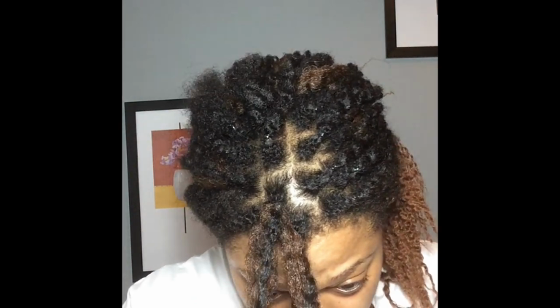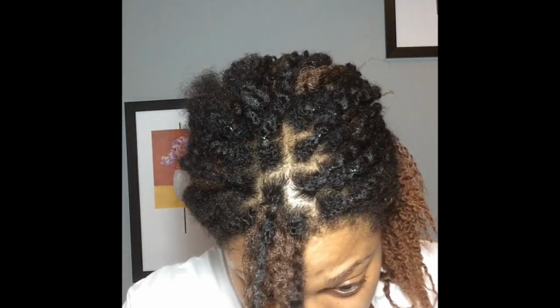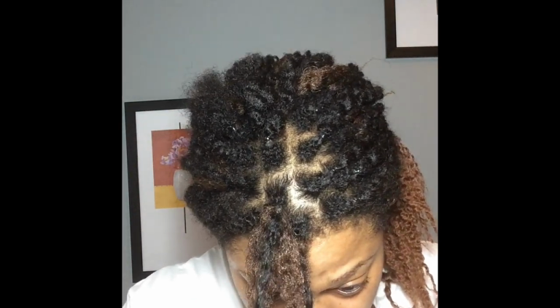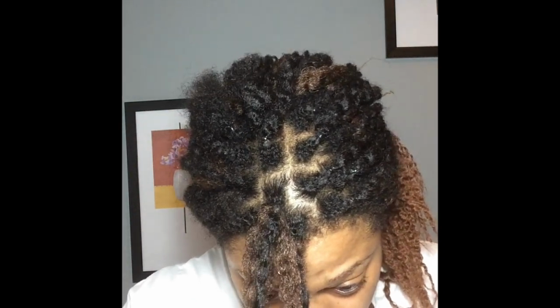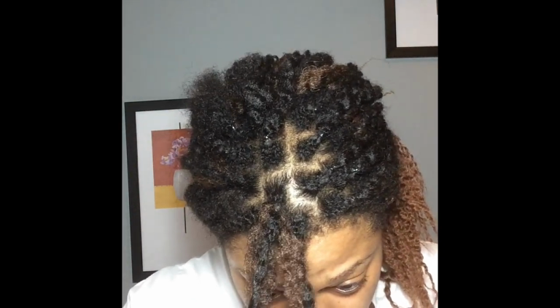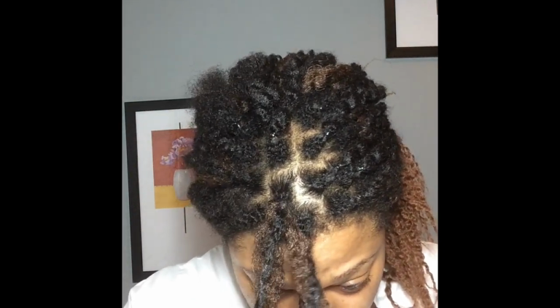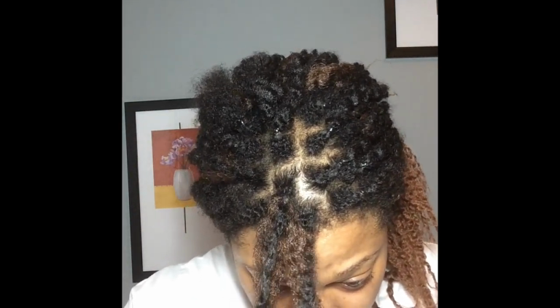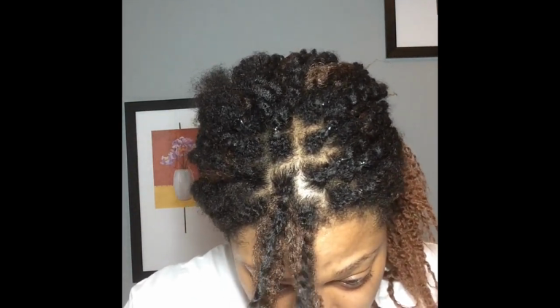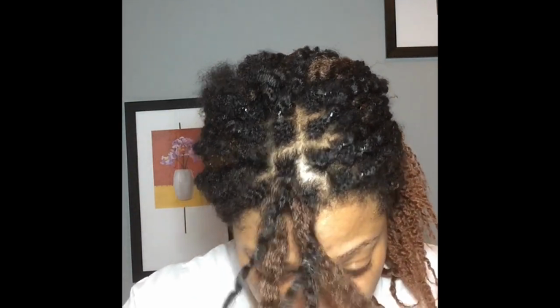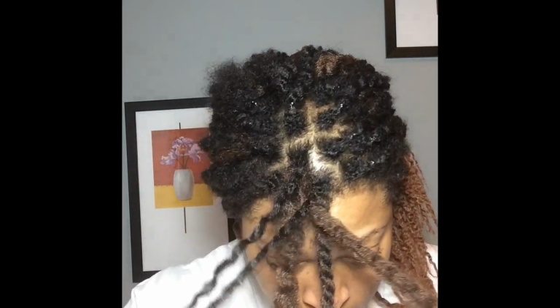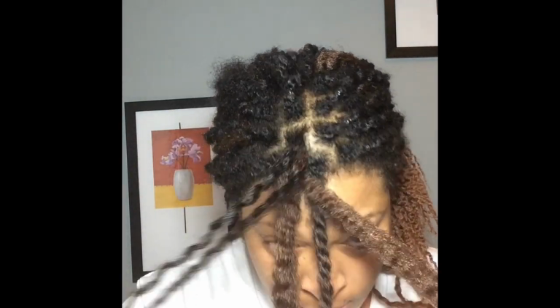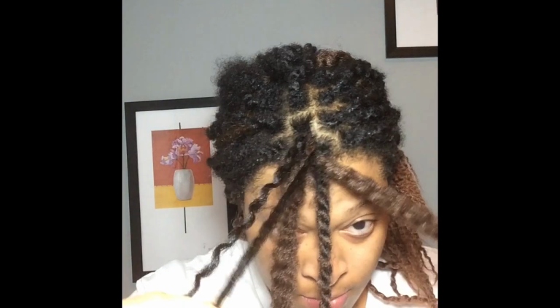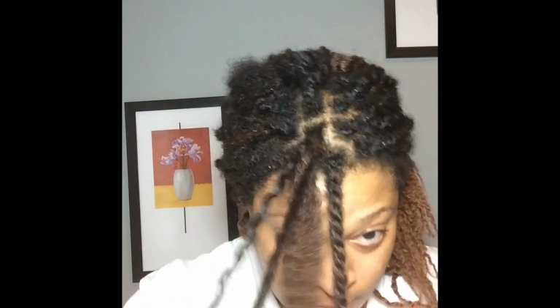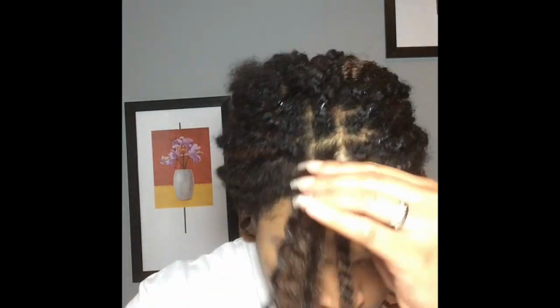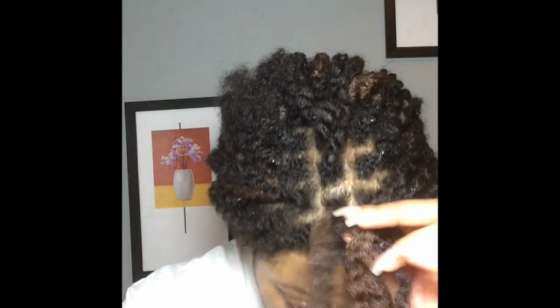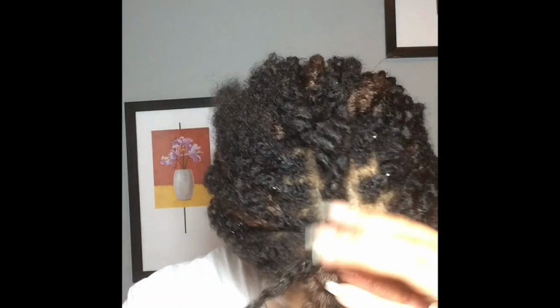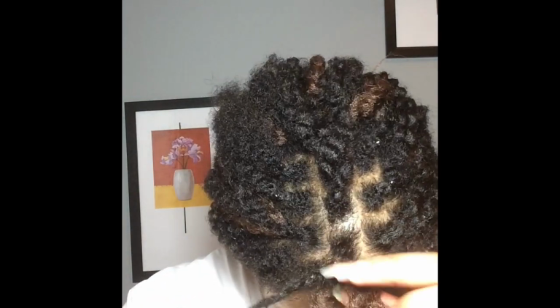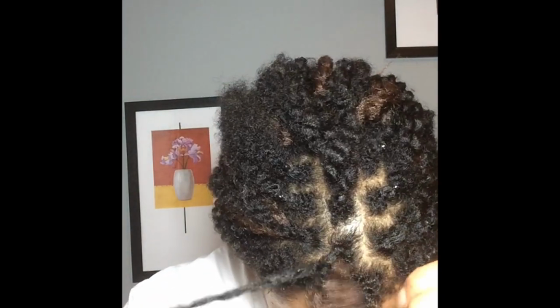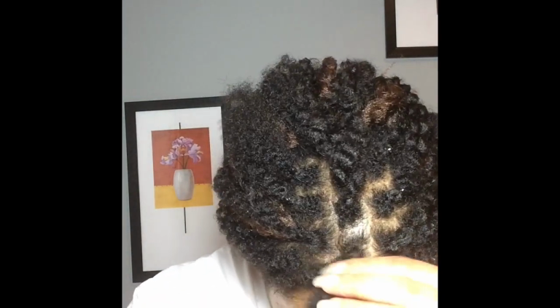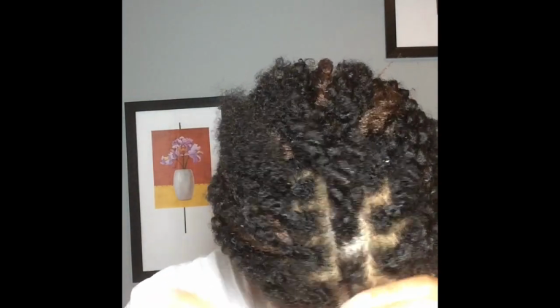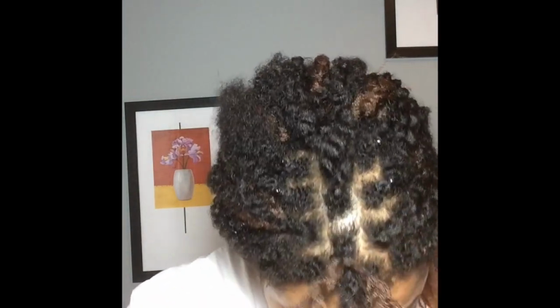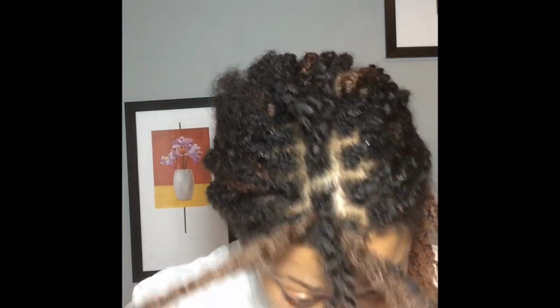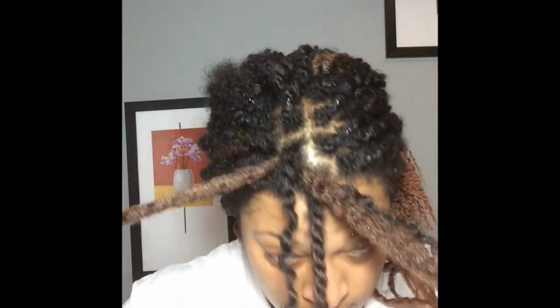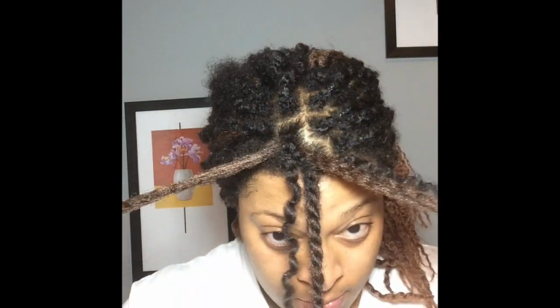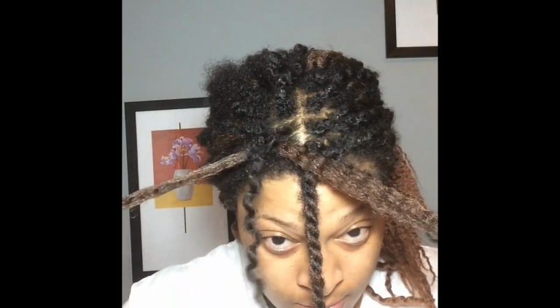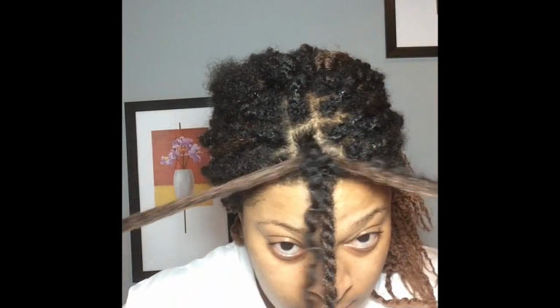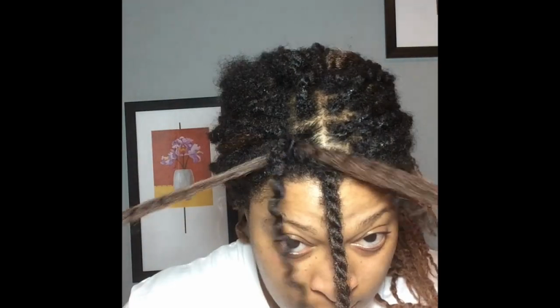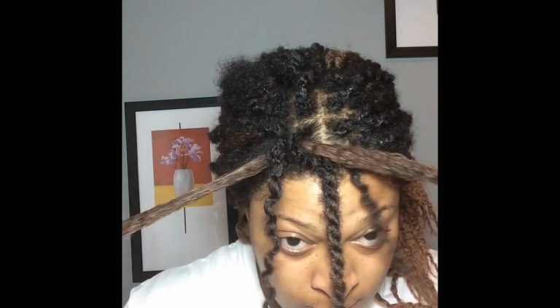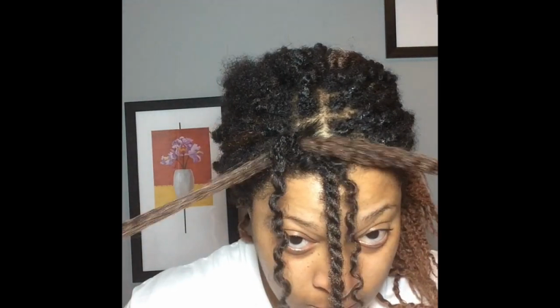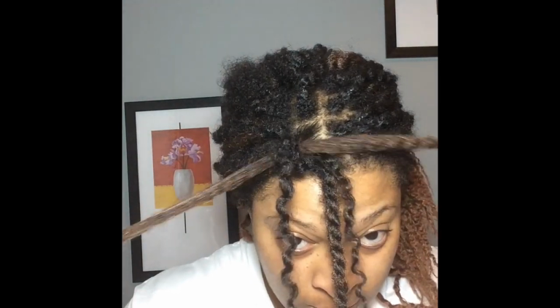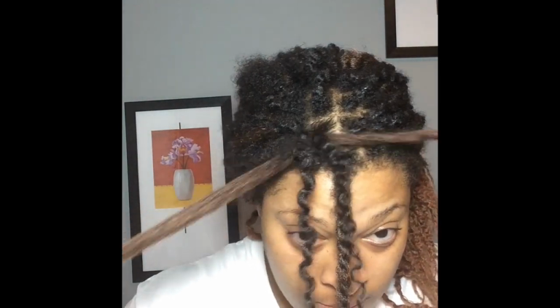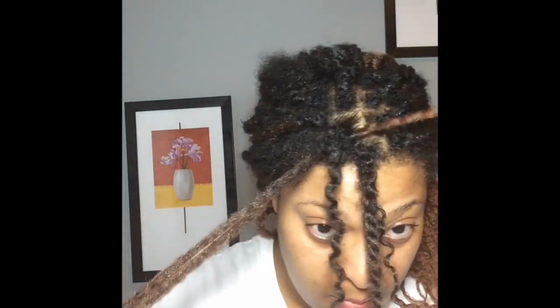Once you have separated your natural hair from the extension hair, grab both sides of the extension hair and just slide it out. It's that simple, and that is how you remove it.